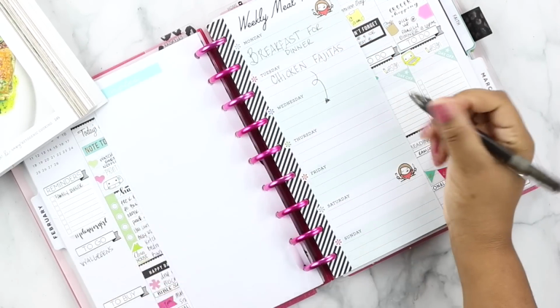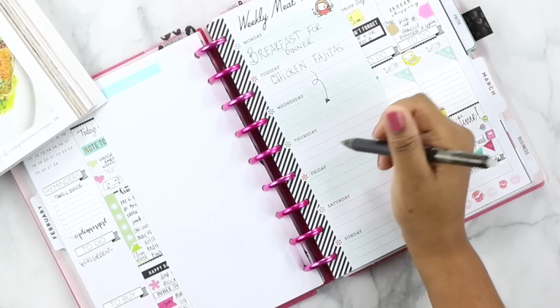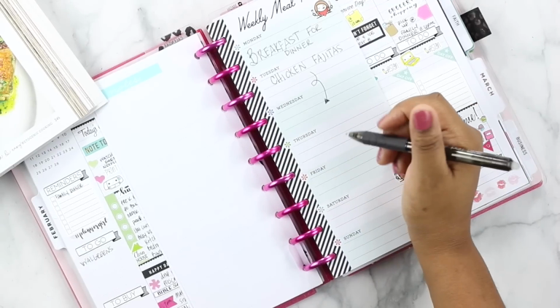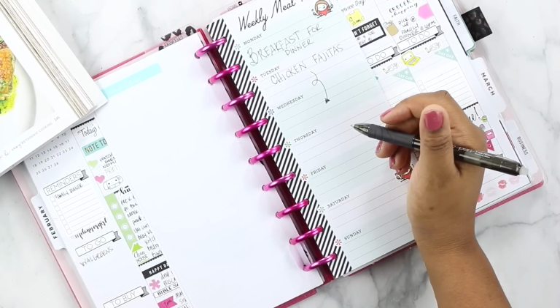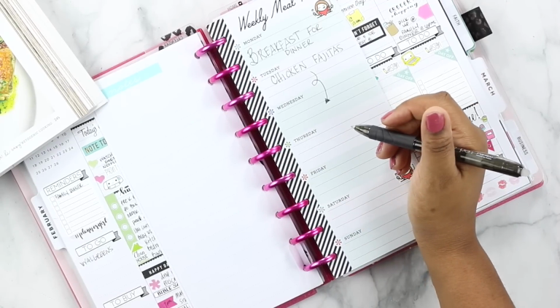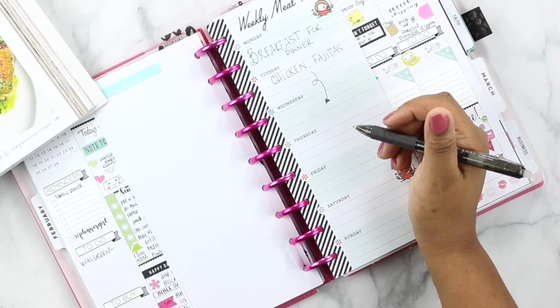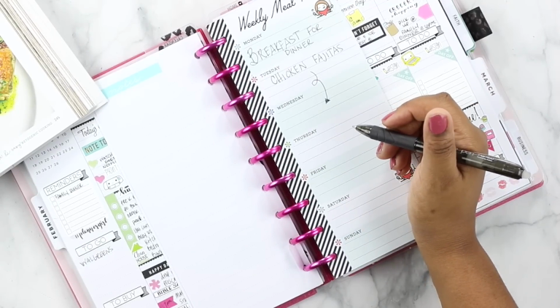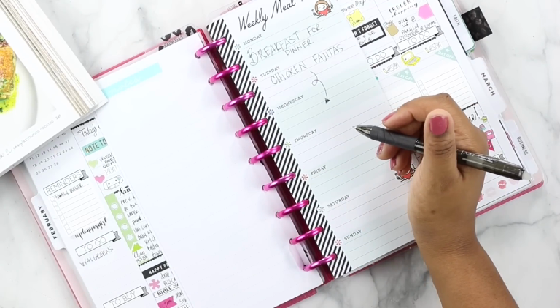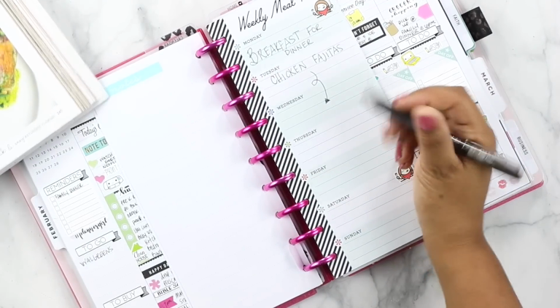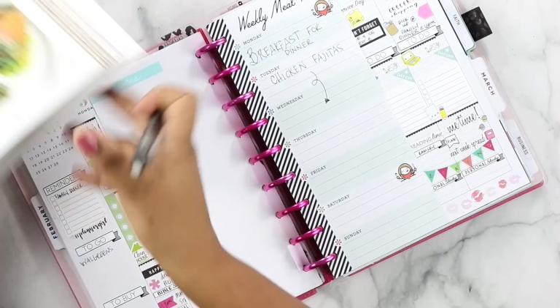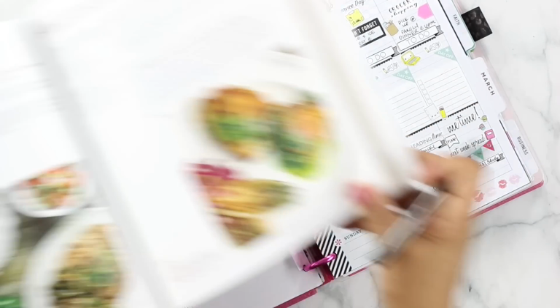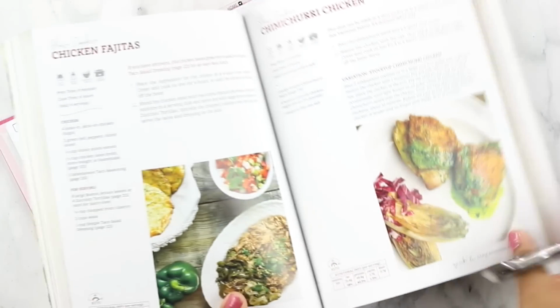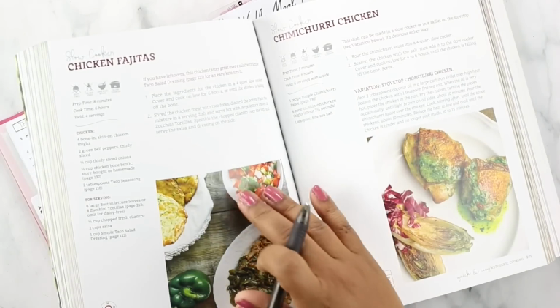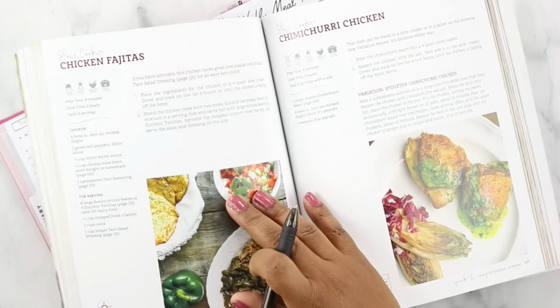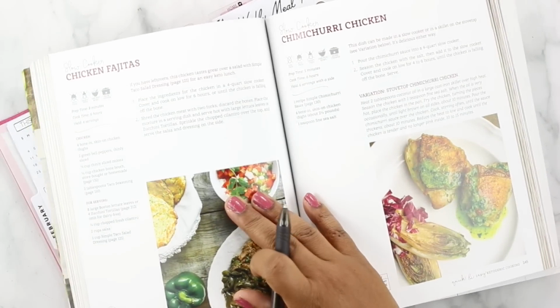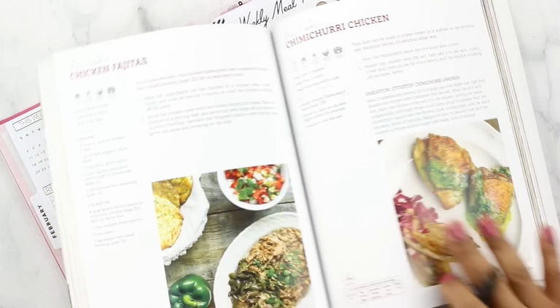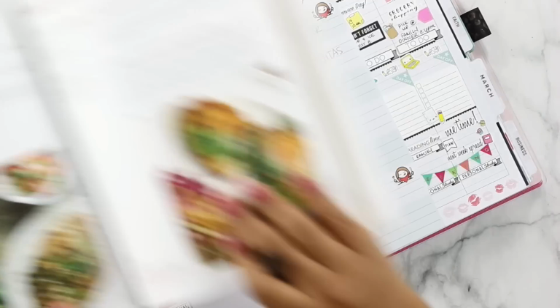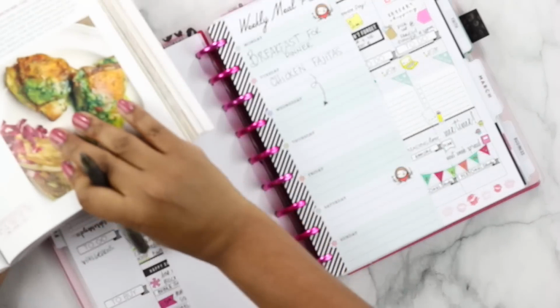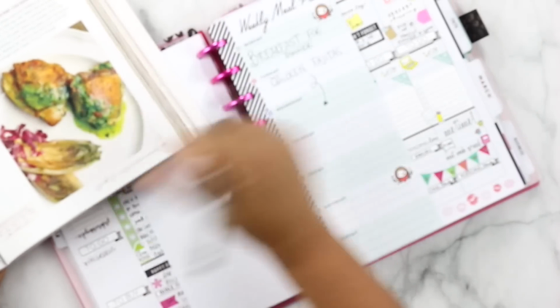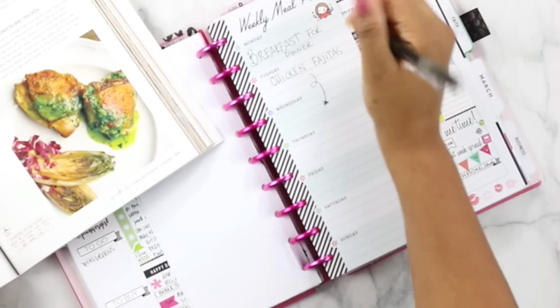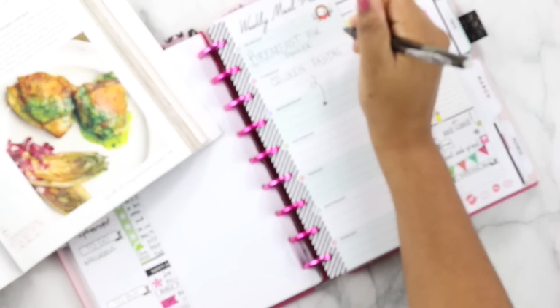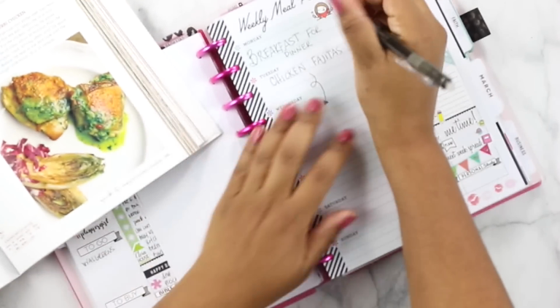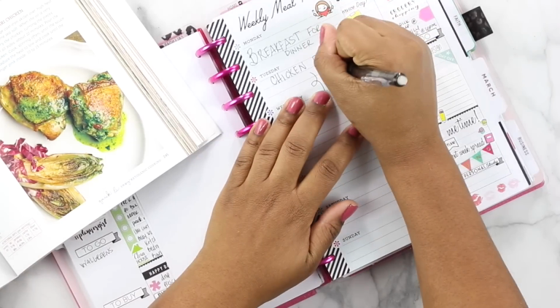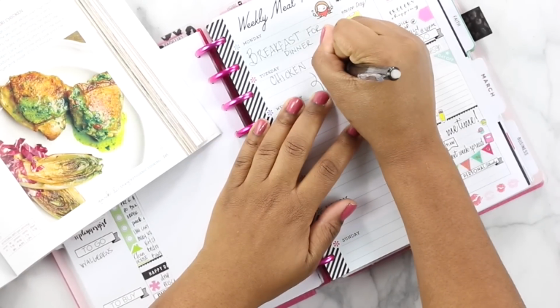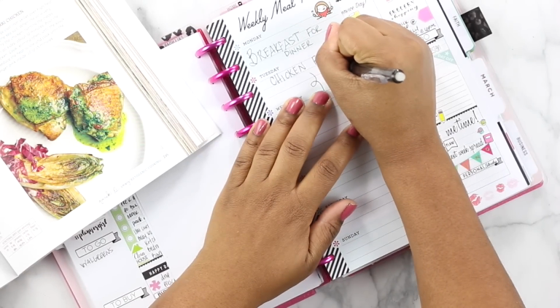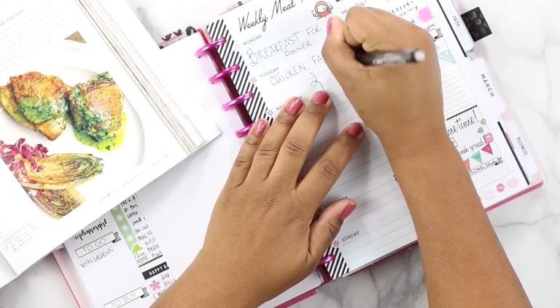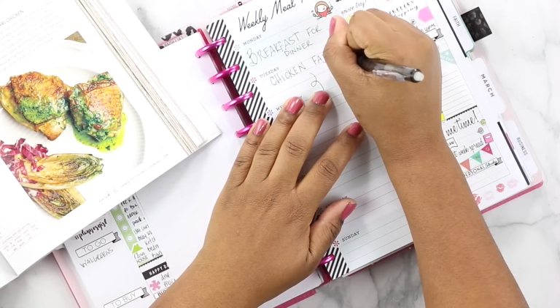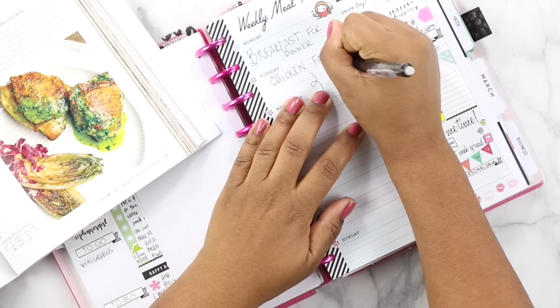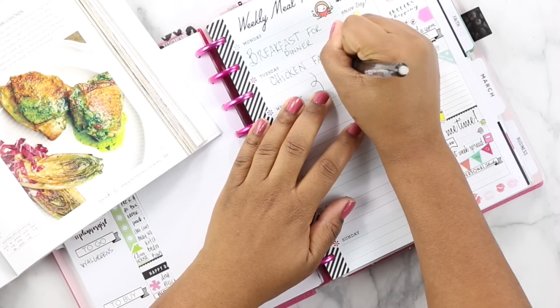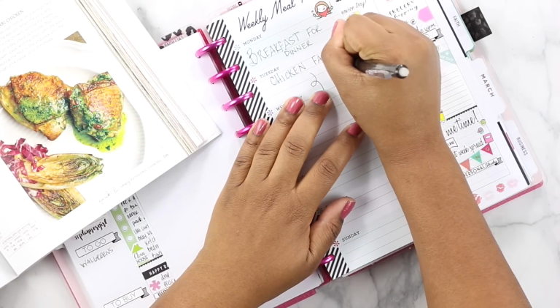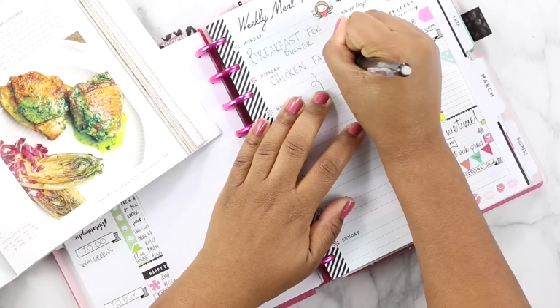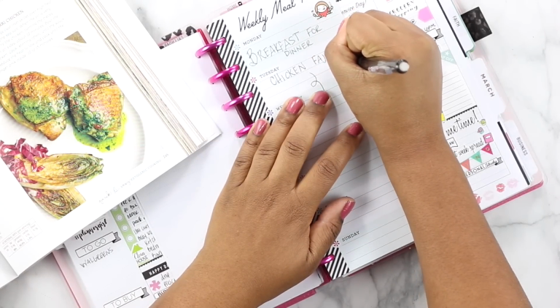Now we need to find out what Thursday's meal is. What I'll do is bookmark this page so I know what page I'm coming back to — that's page 244. It didn't have a lot of recipes for chicken, so maybe we'll have to go into the beef section now.